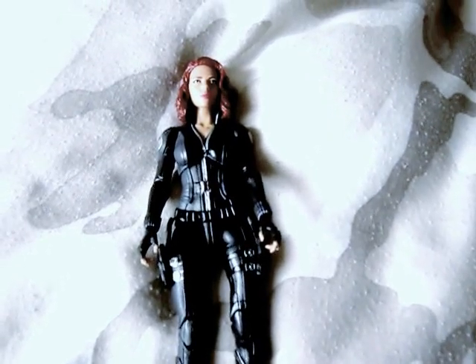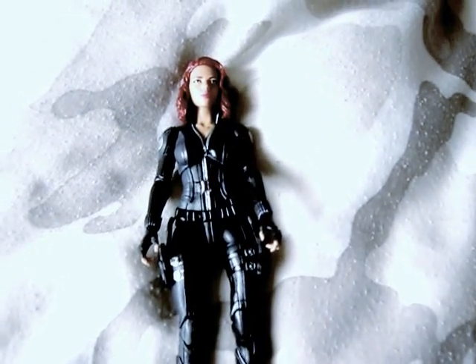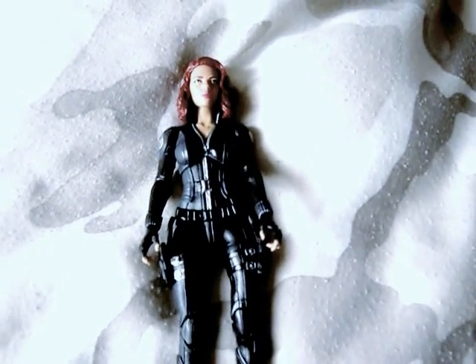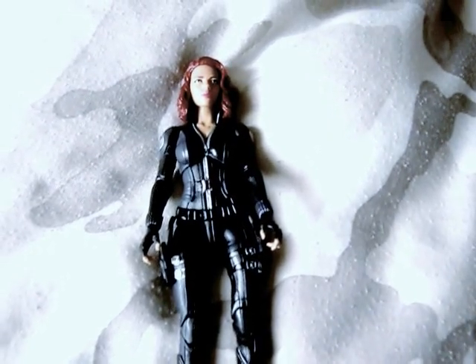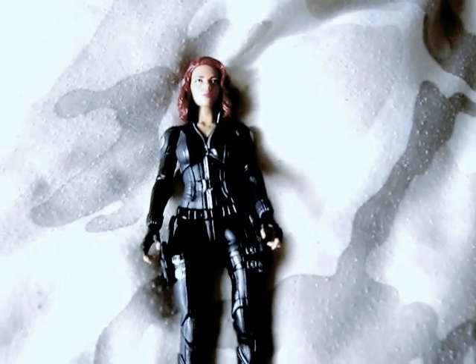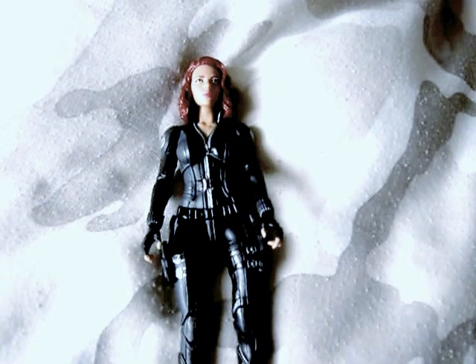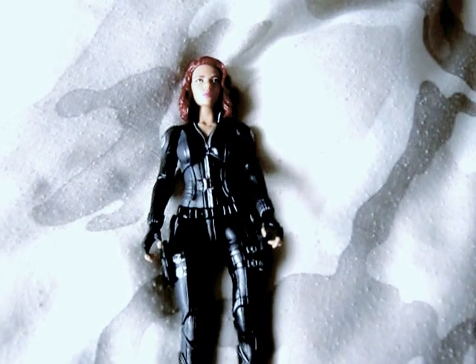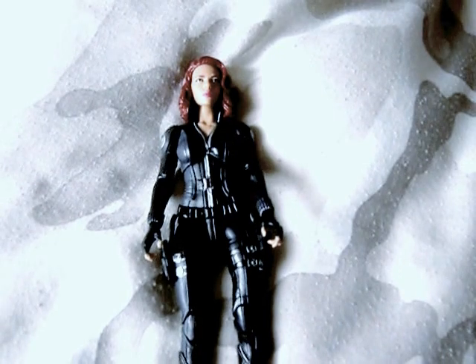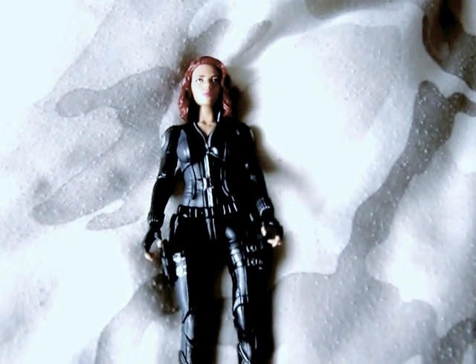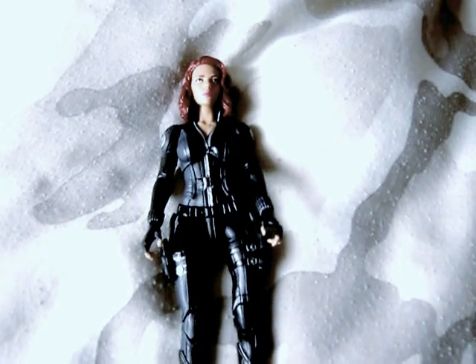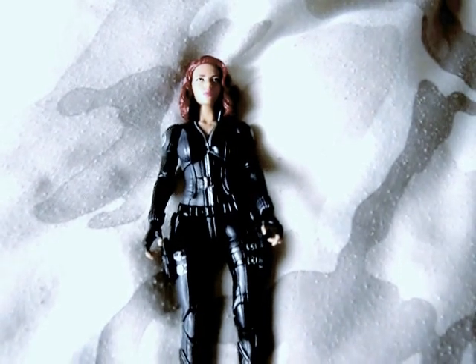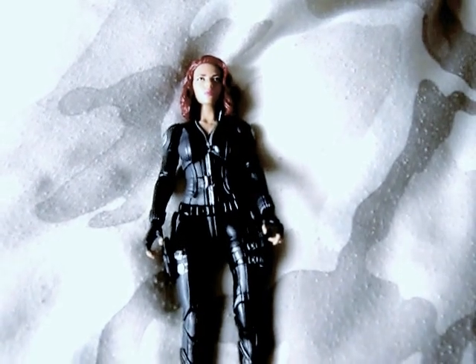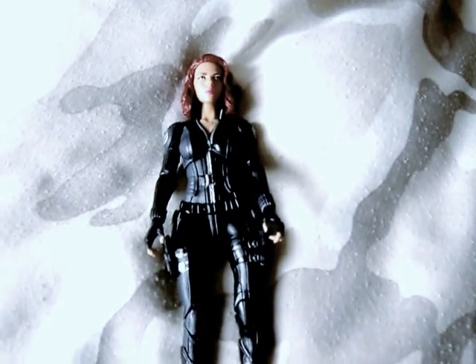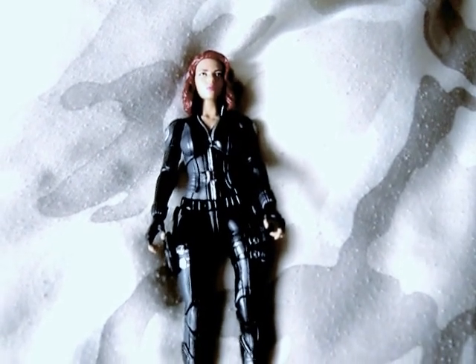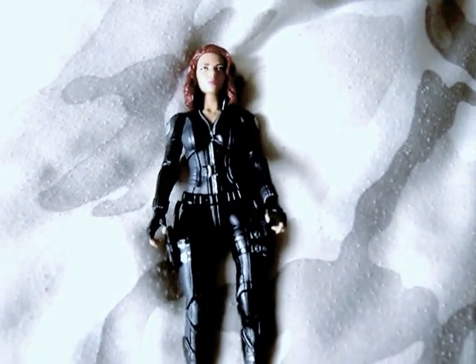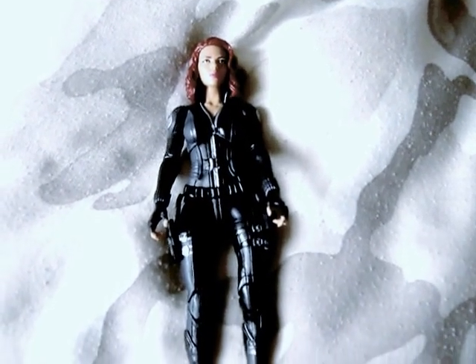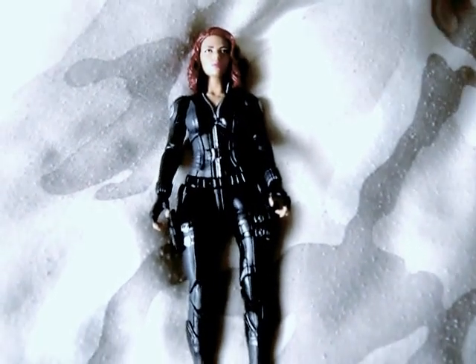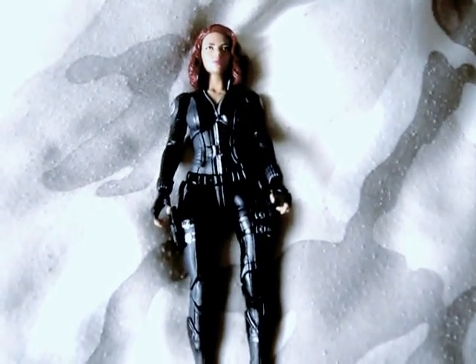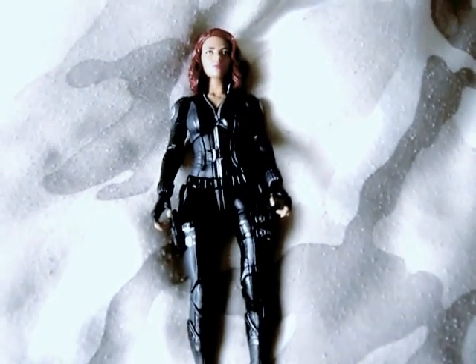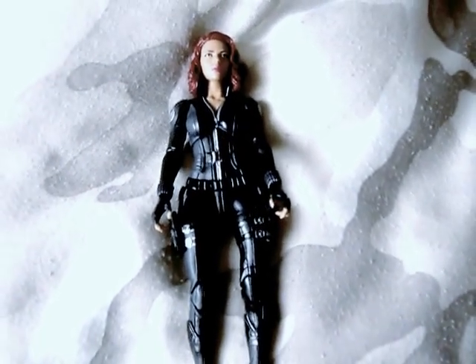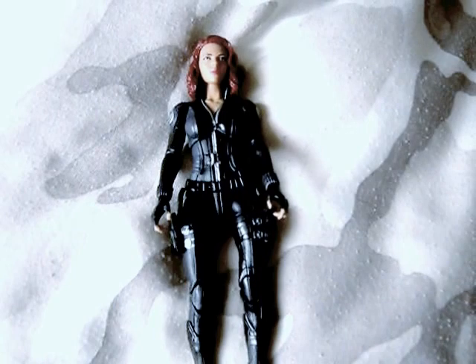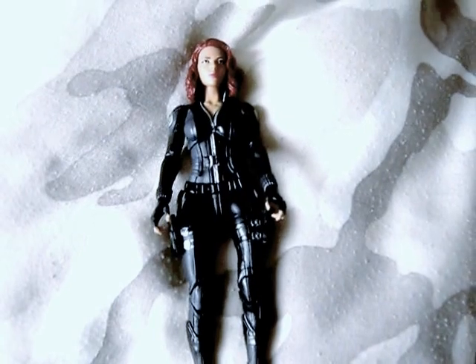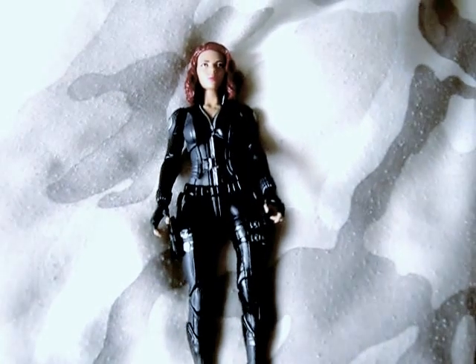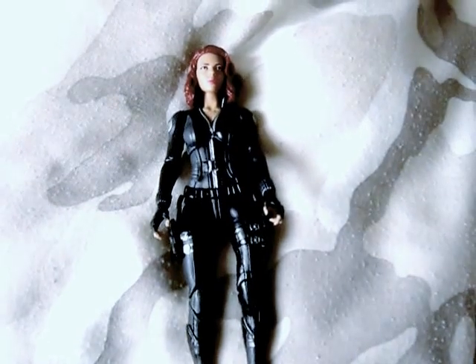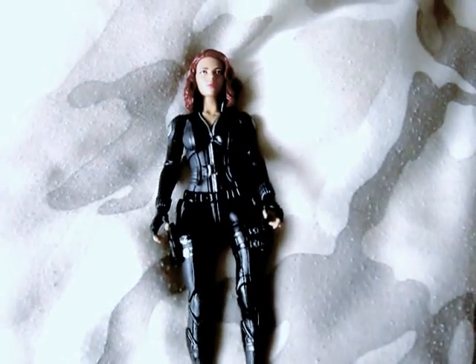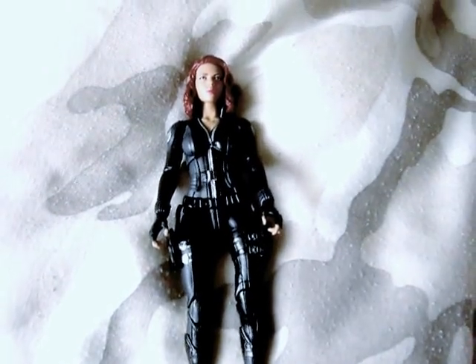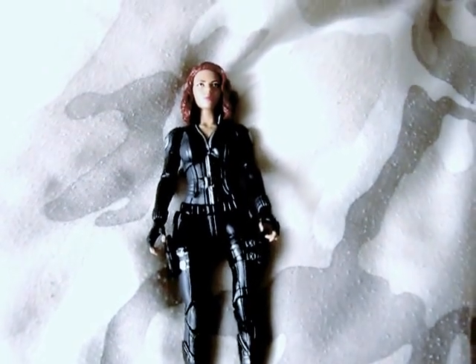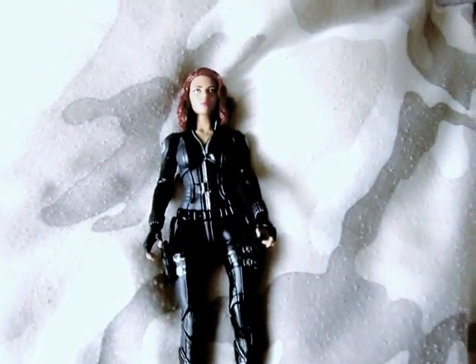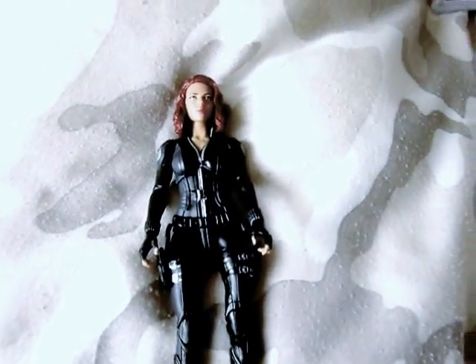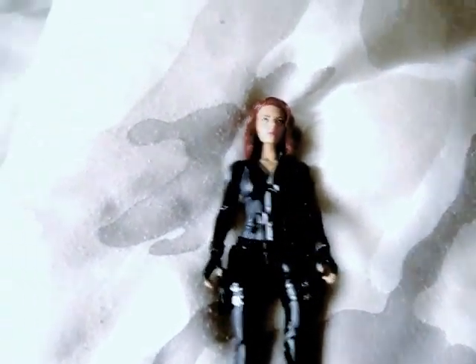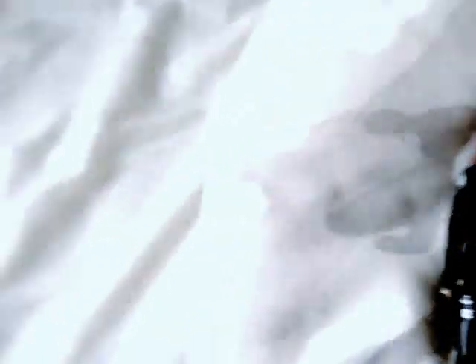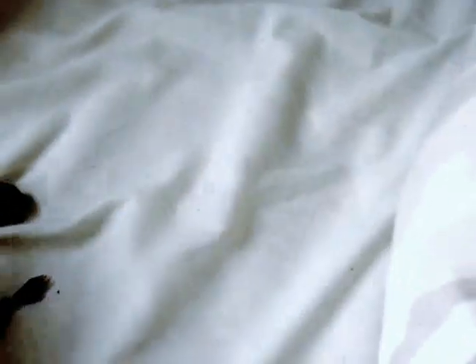I am missing a few things like the packaging and the Mandroid parts. Unfortunately I only have the figure, swivel hands, and swivel head, so I'll look at those.